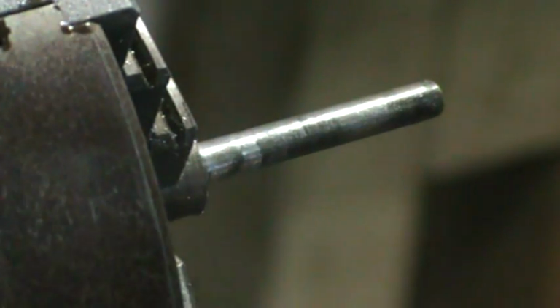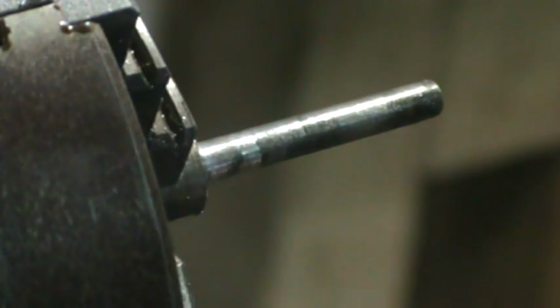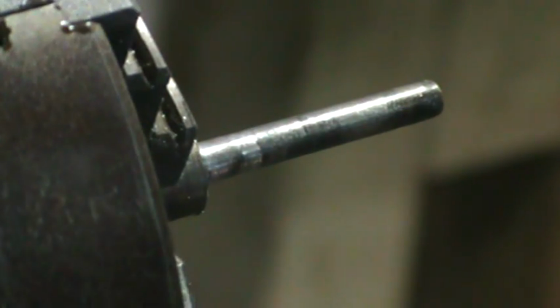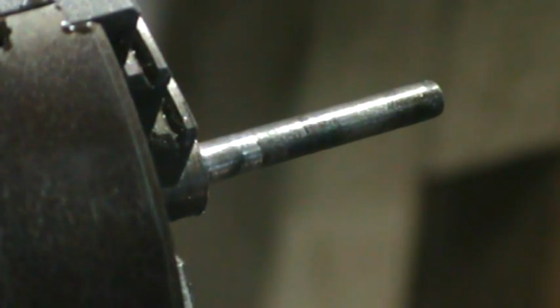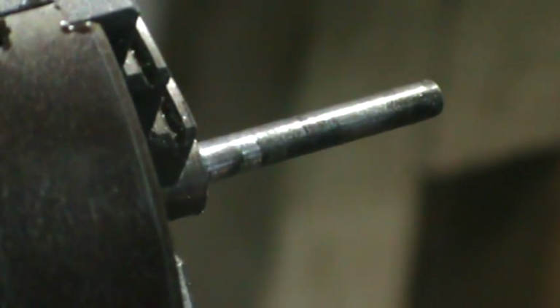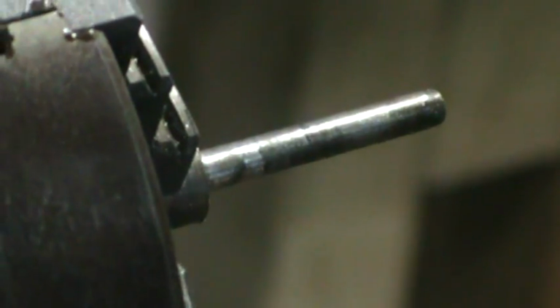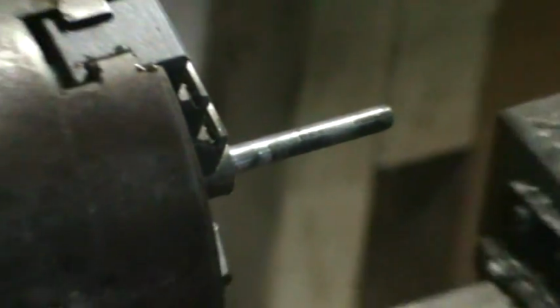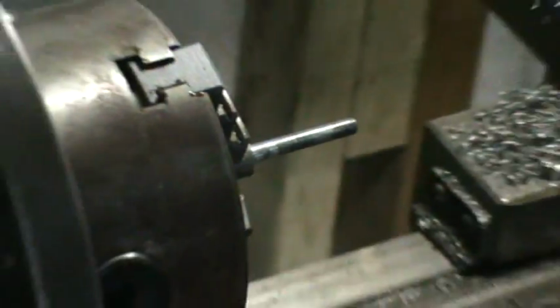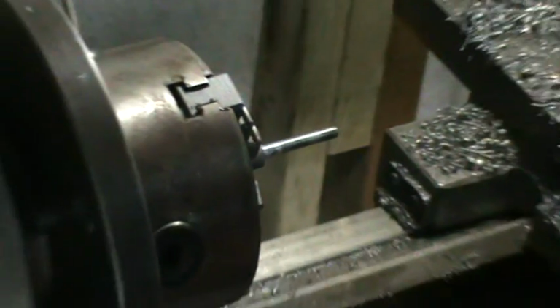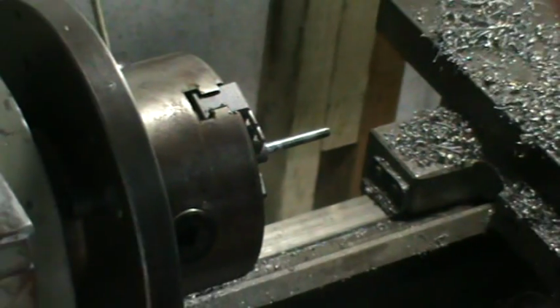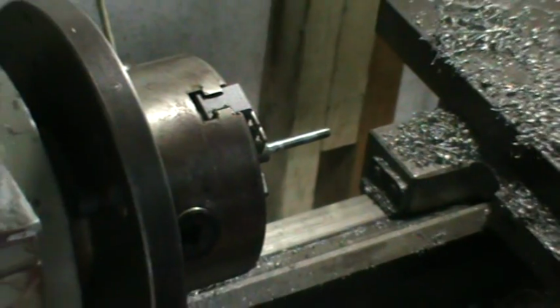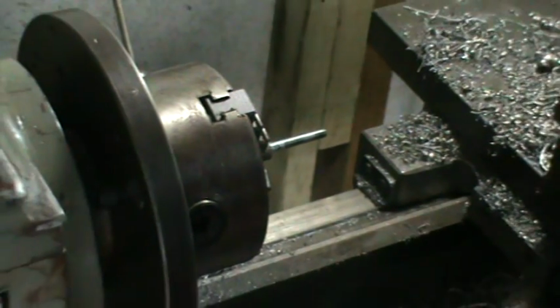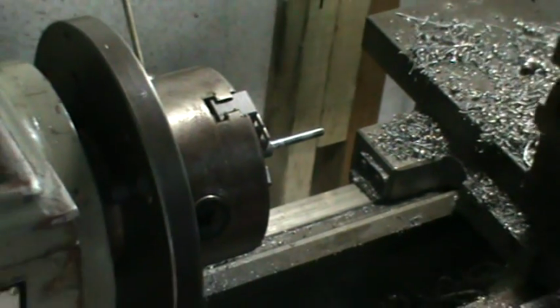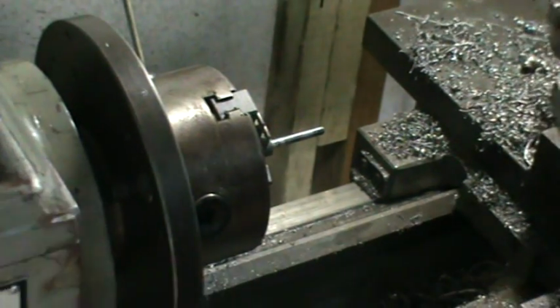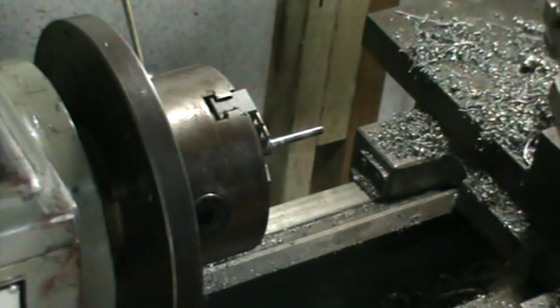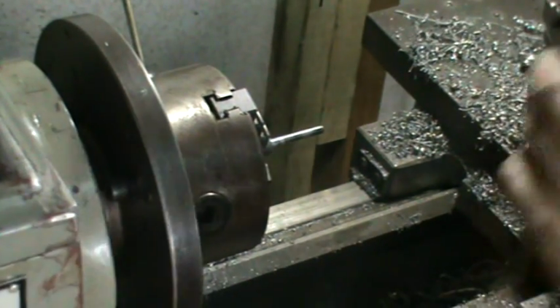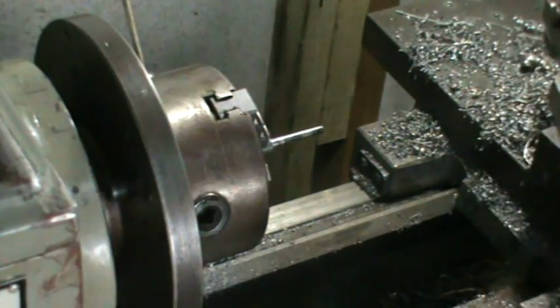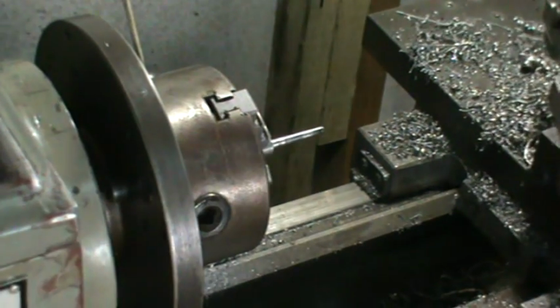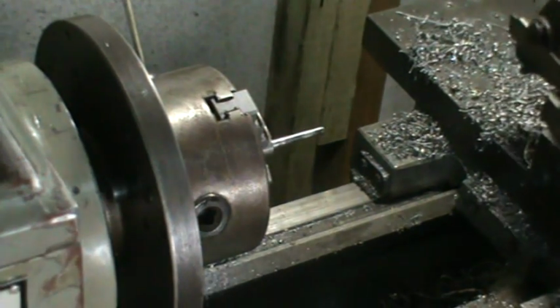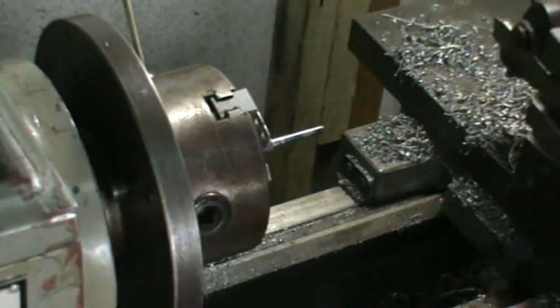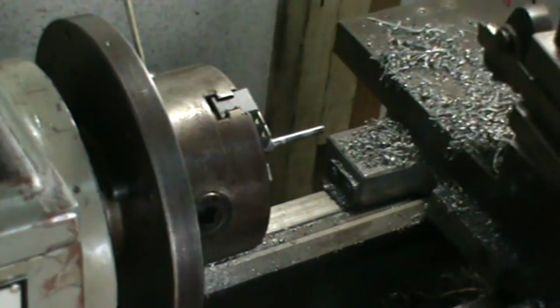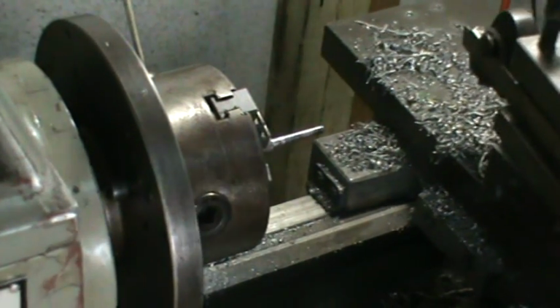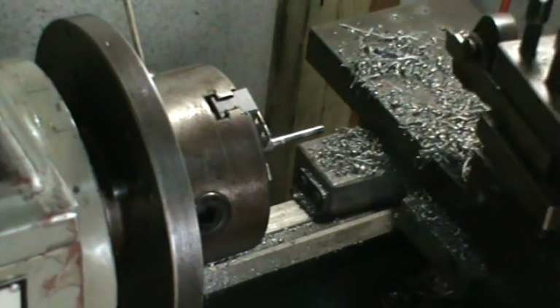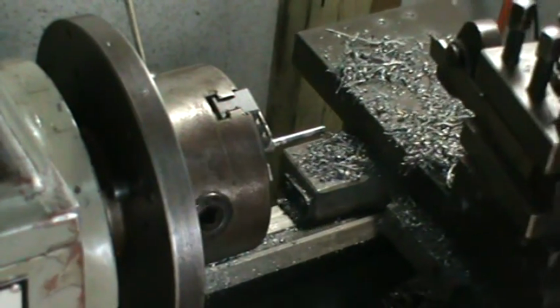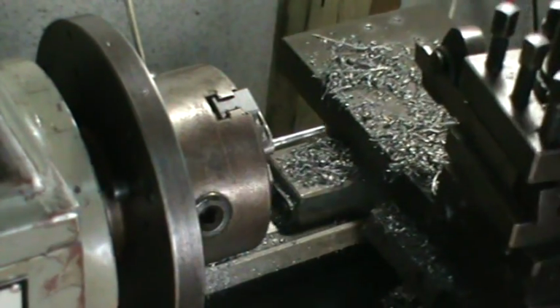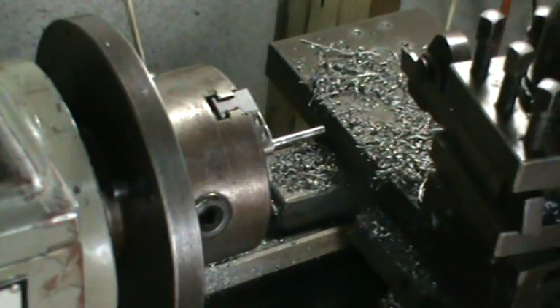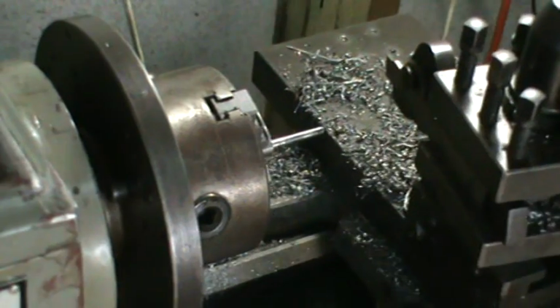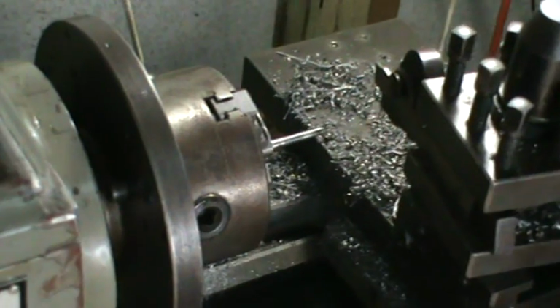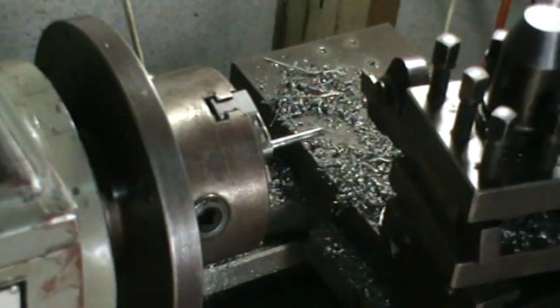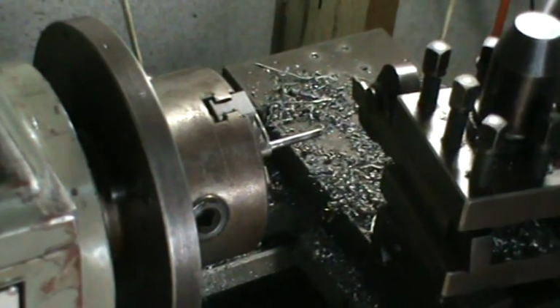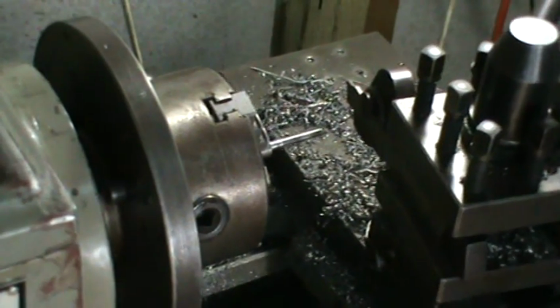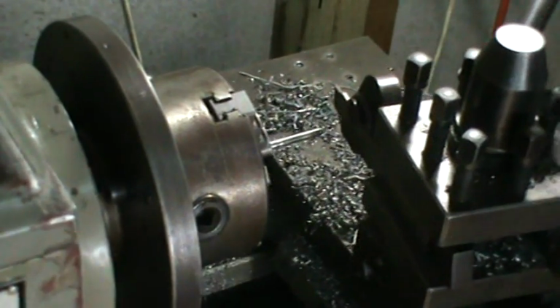All right, now we've done that. Now we're just going to part it off. So what we're going to do now is square up our parting tool to the body of the chuck.